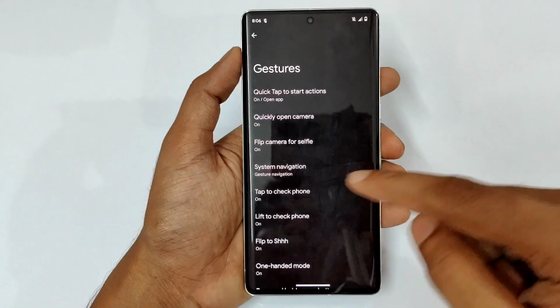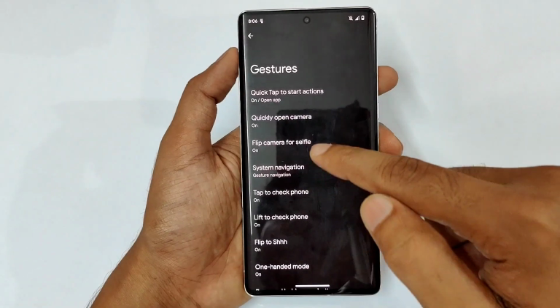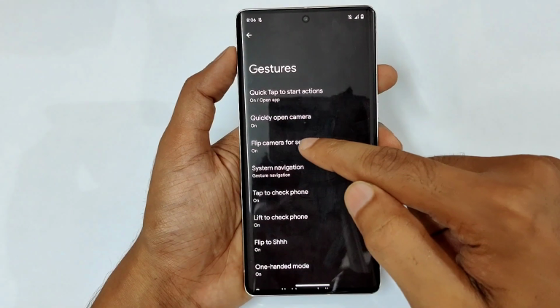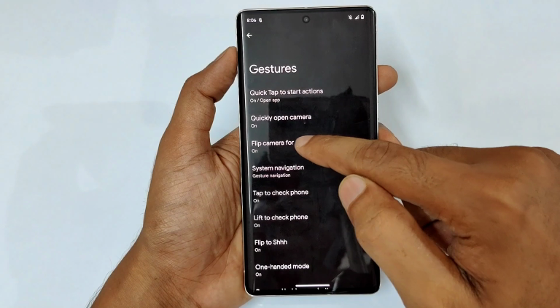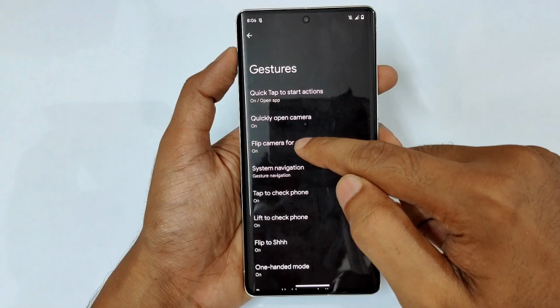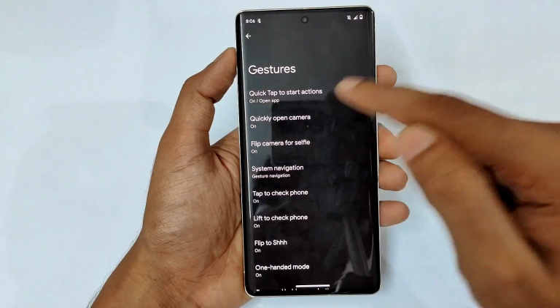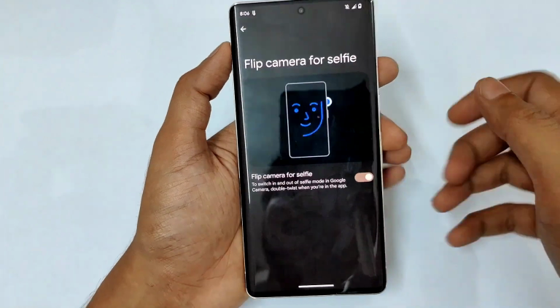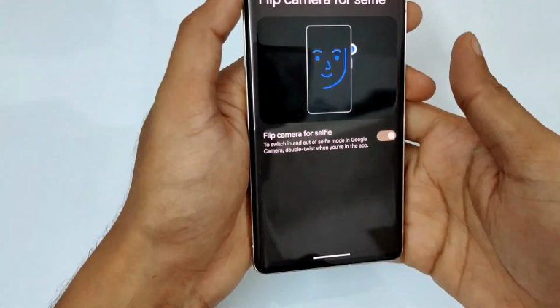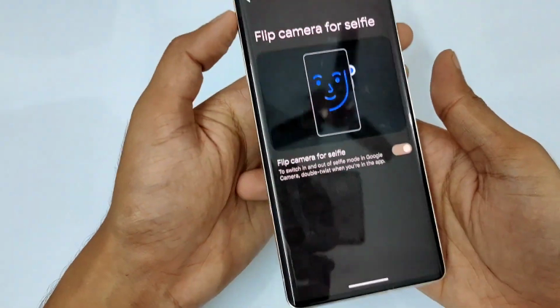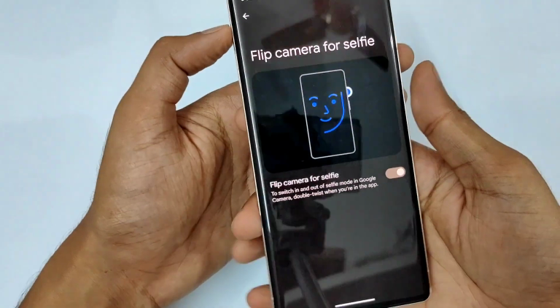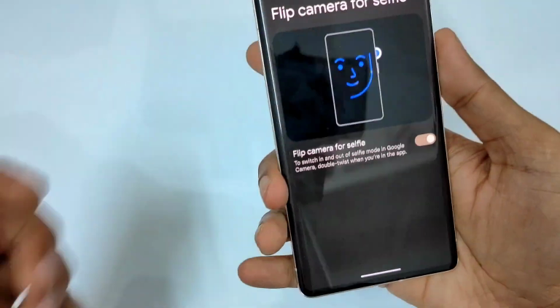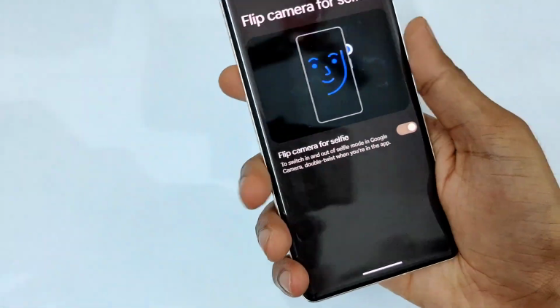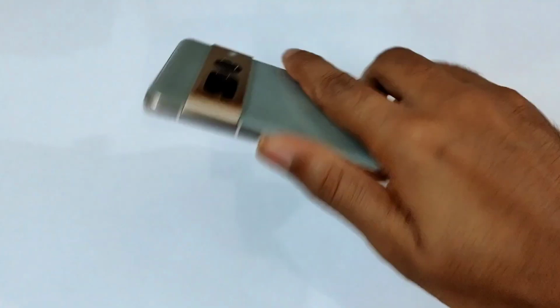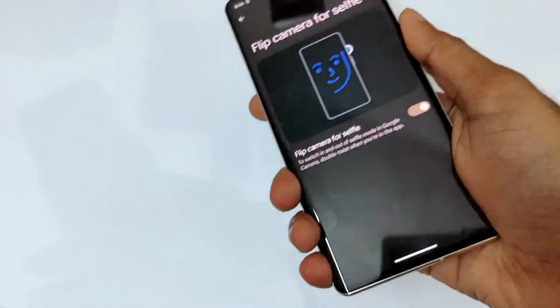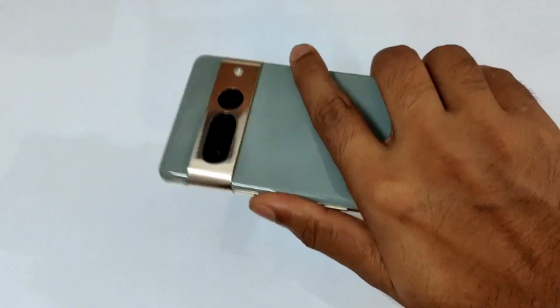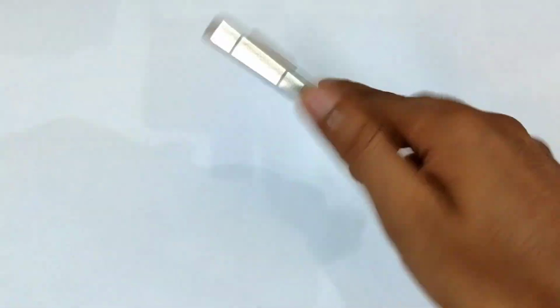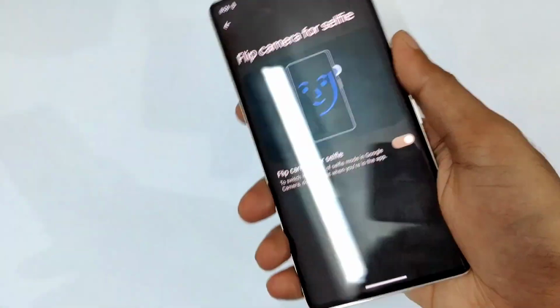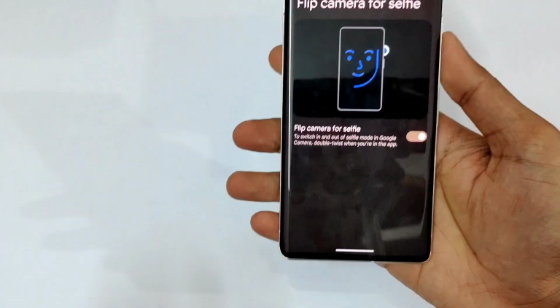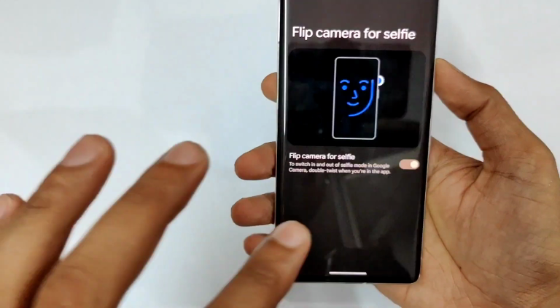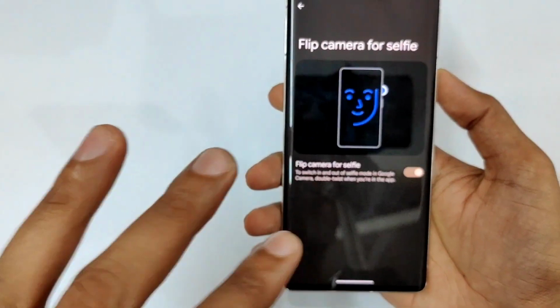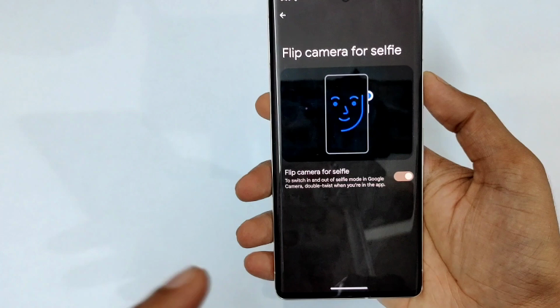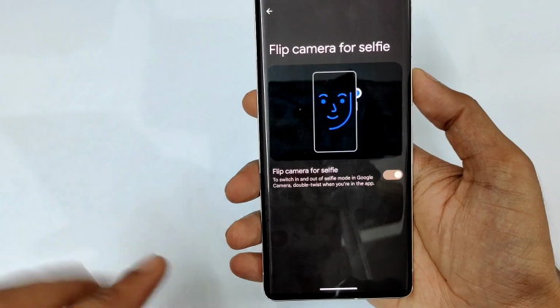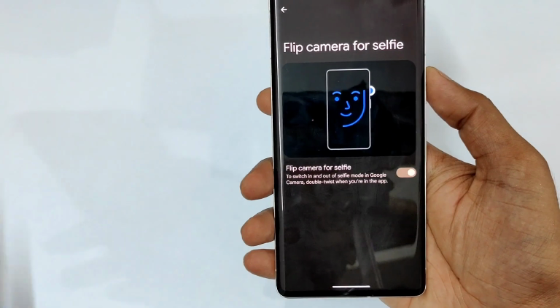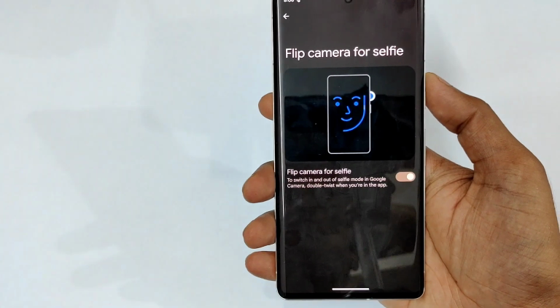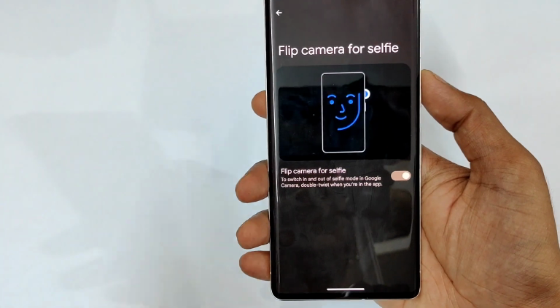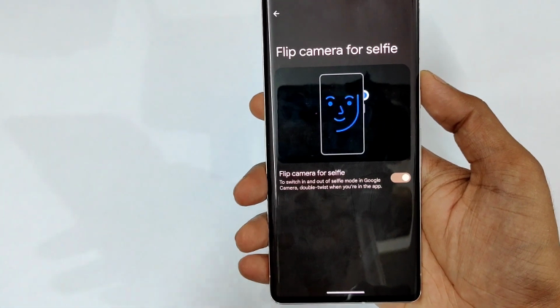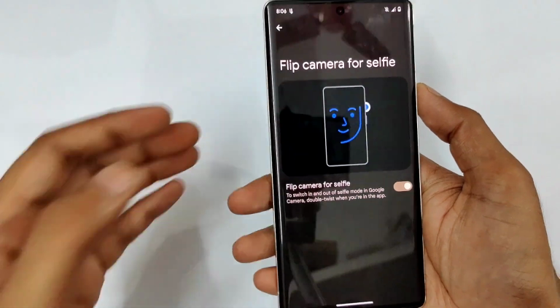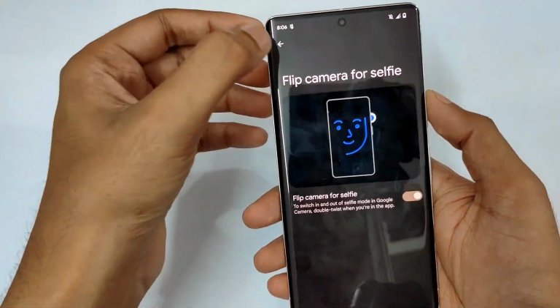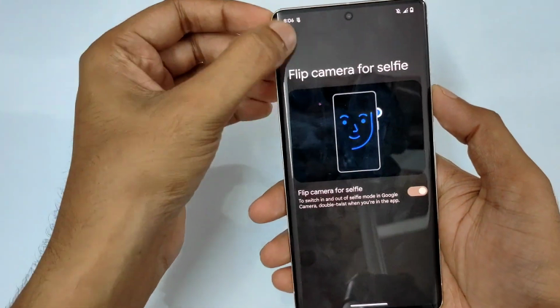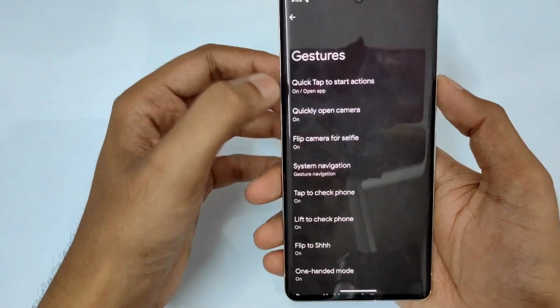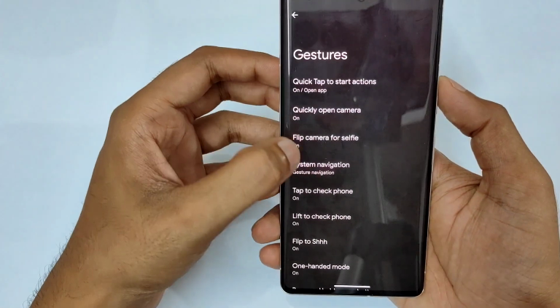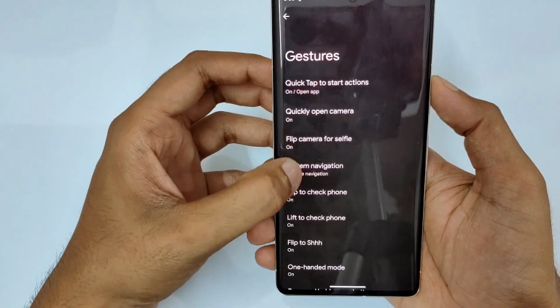Next is flip to selfie. If you're in the rear camera, just flip your phone and it will switch from rear camera to front camera, and front camera to rear camera. So that was the flip to selfie feature.